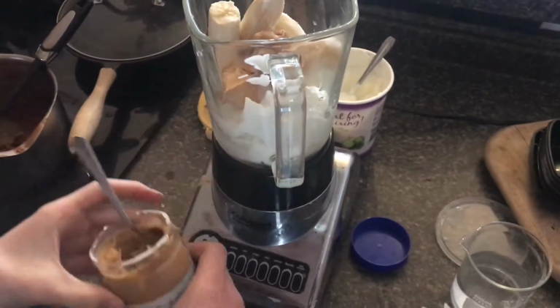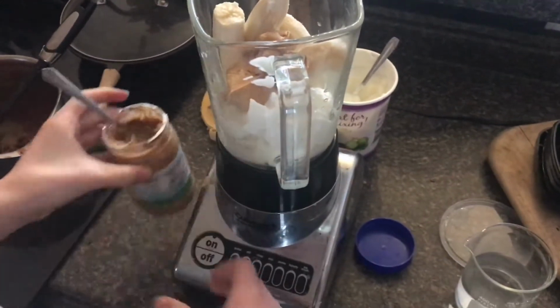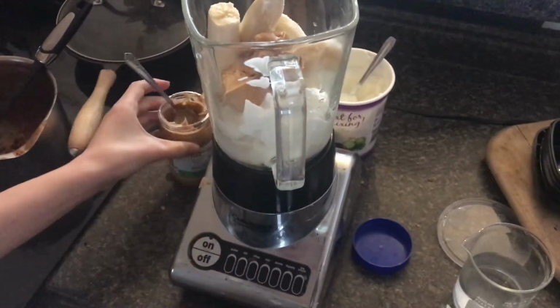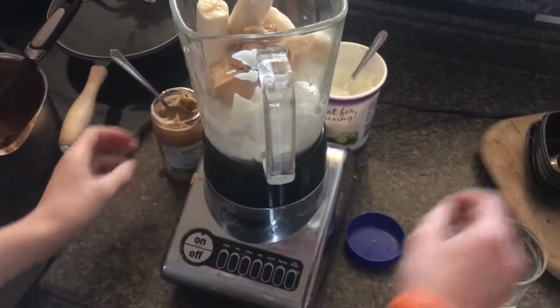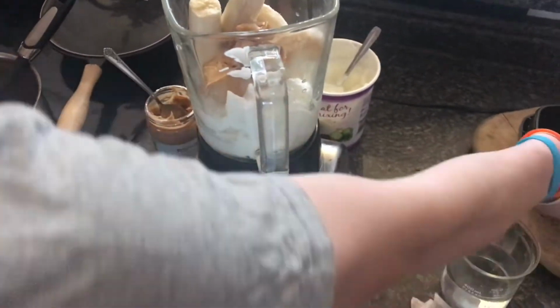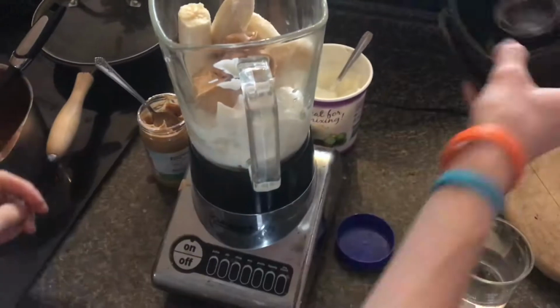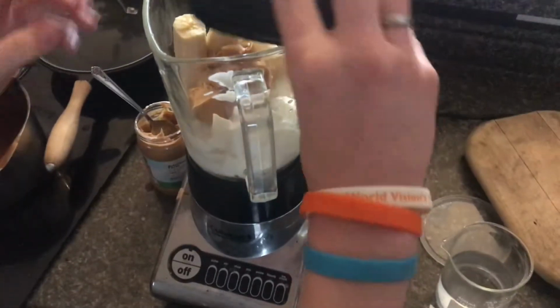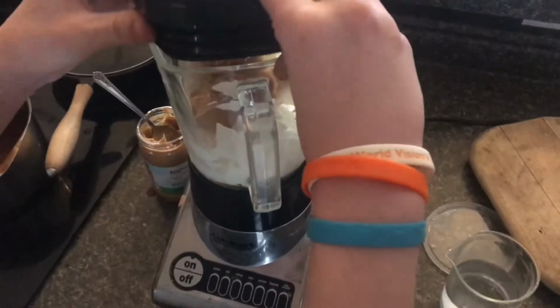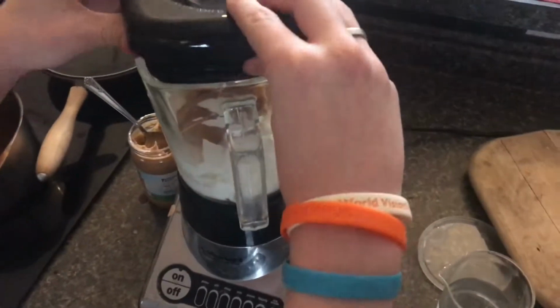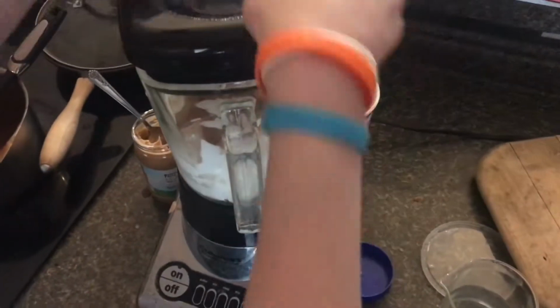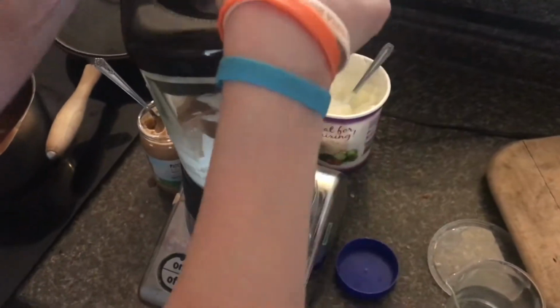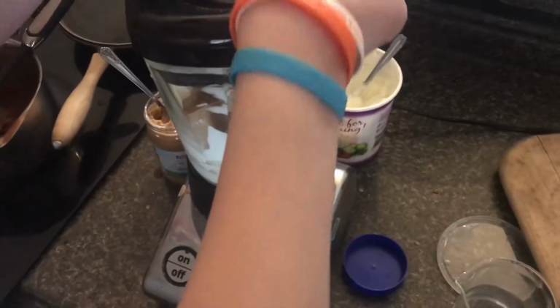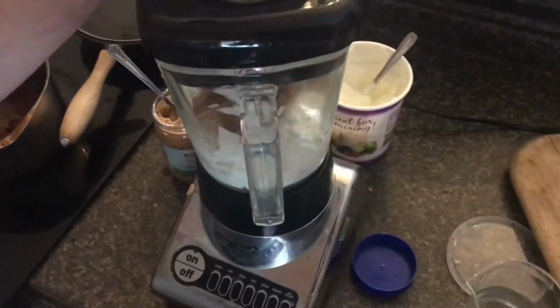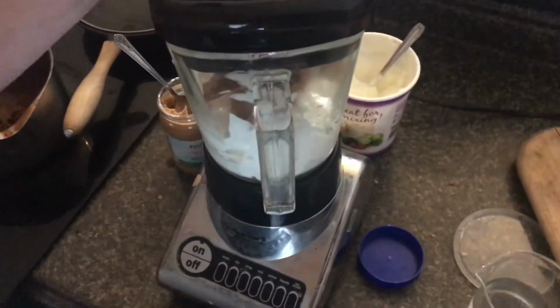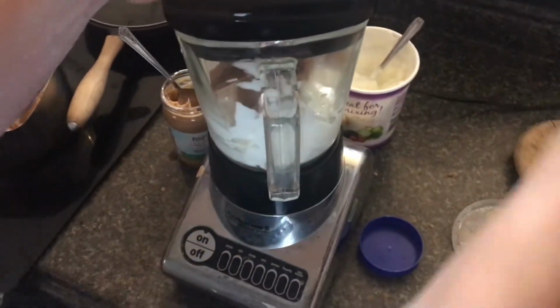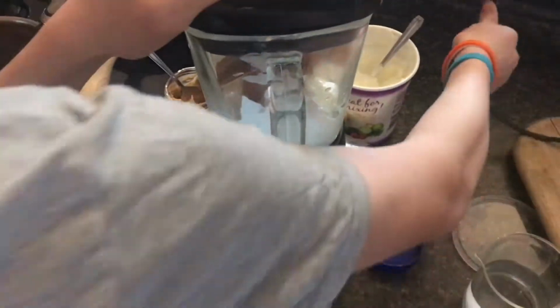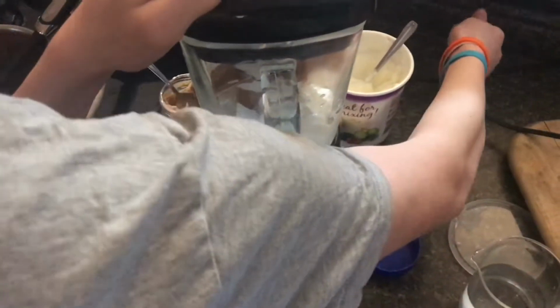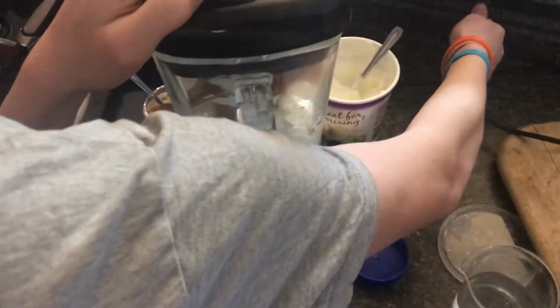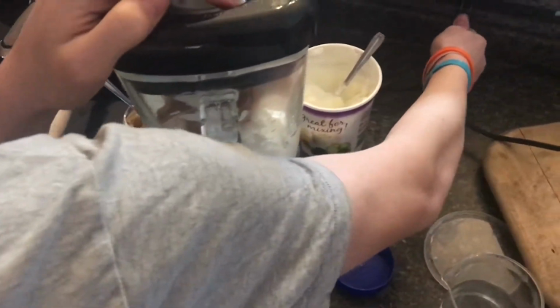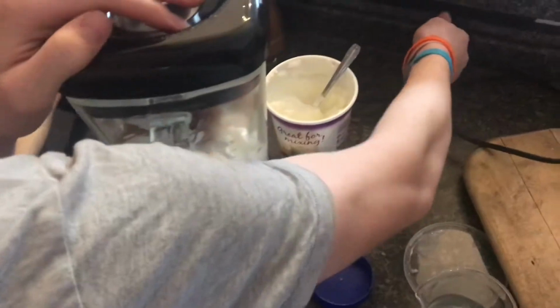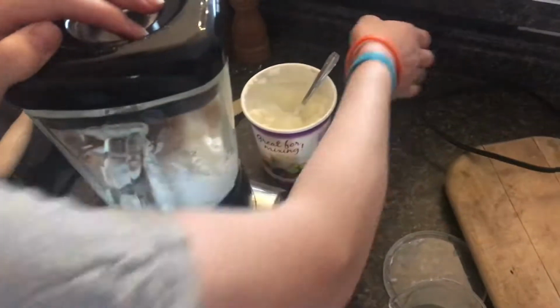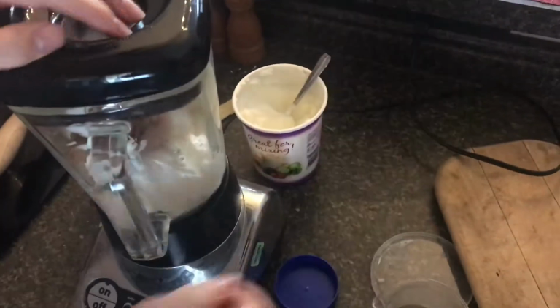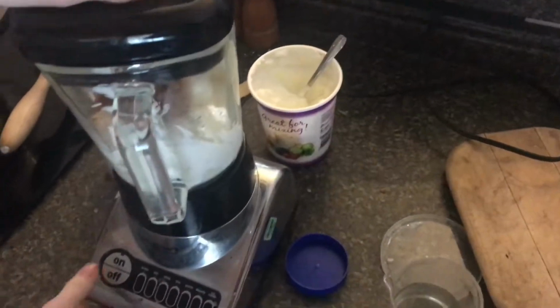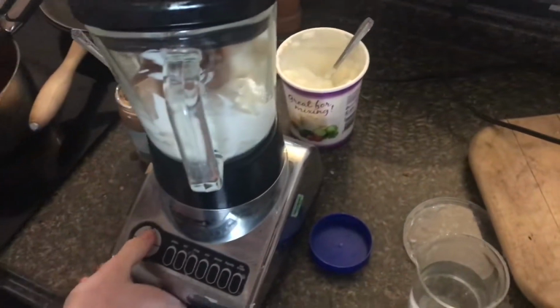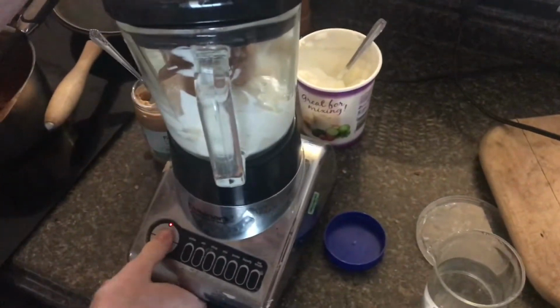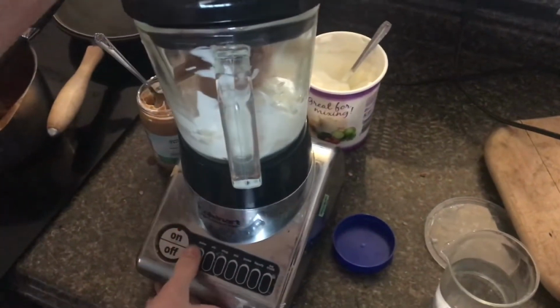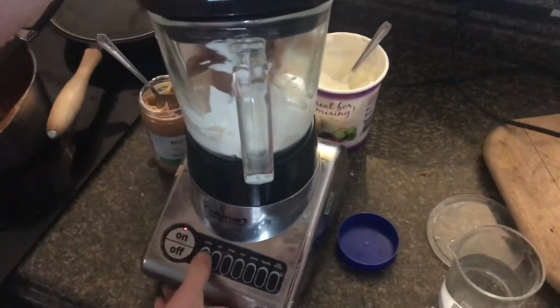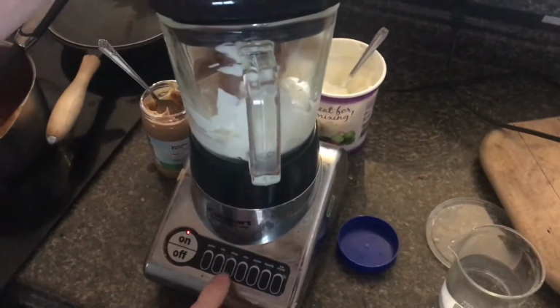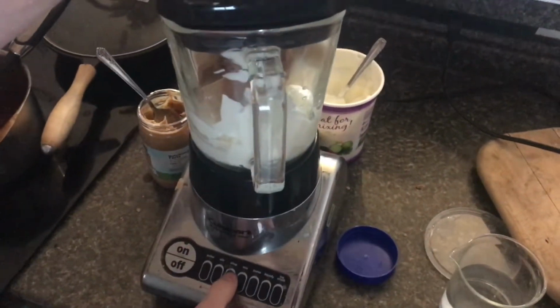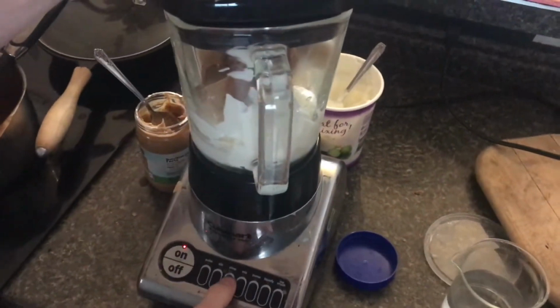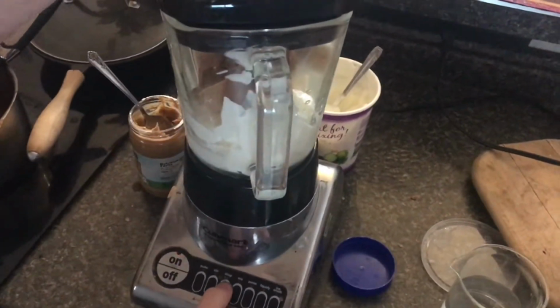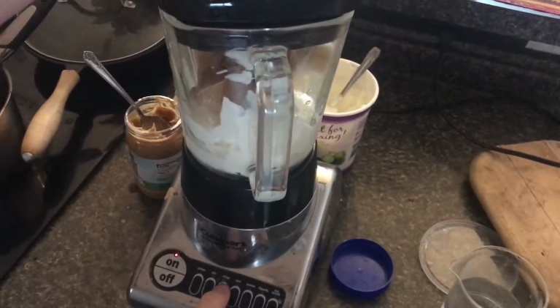Now we can go ahead and put the lid on. Make sure that's not going anywhere. Put it in and chop it up a little bit.